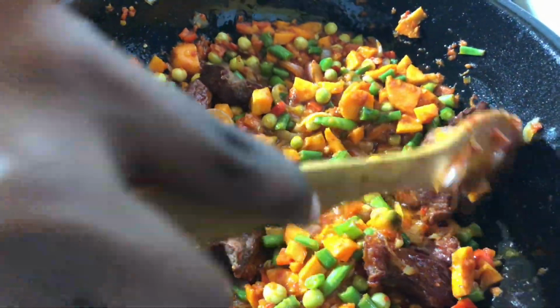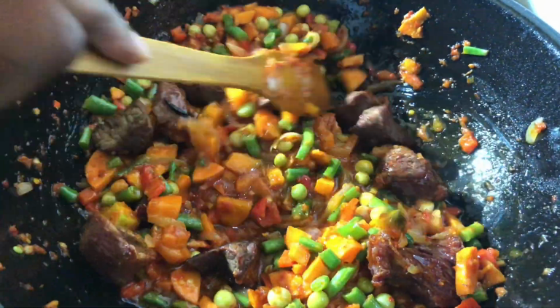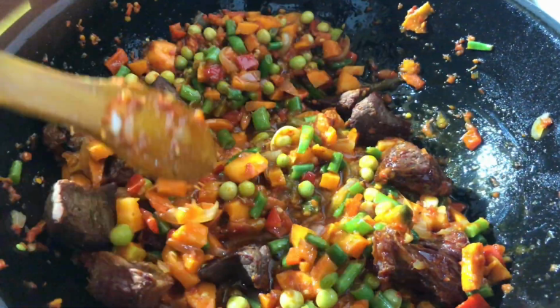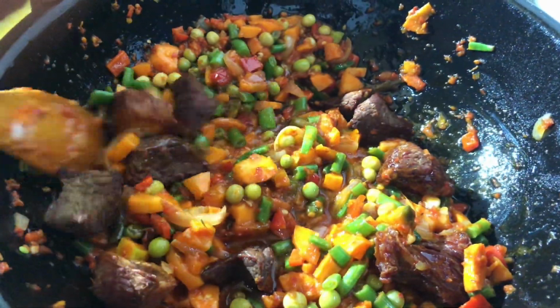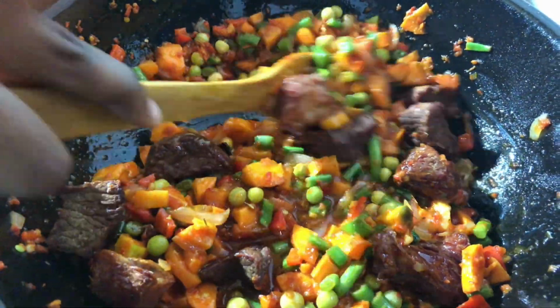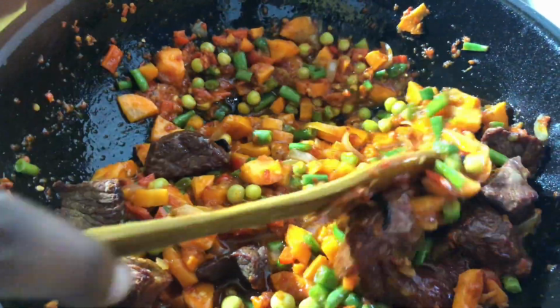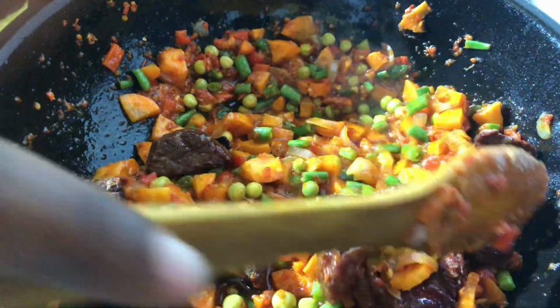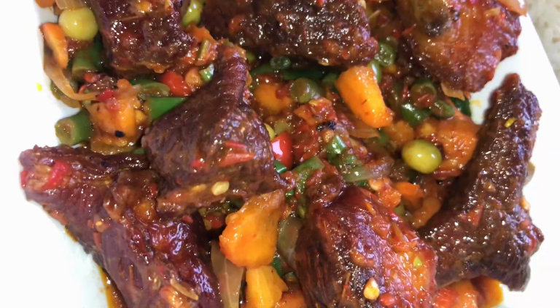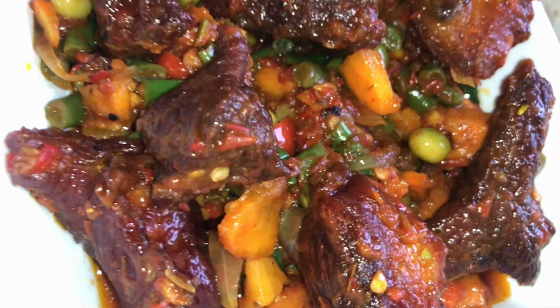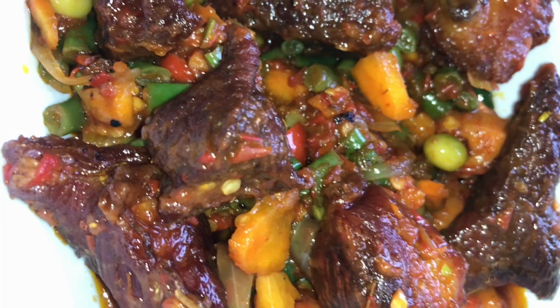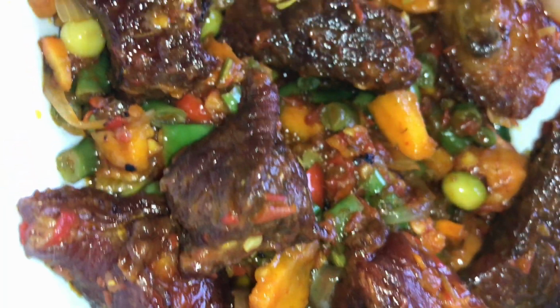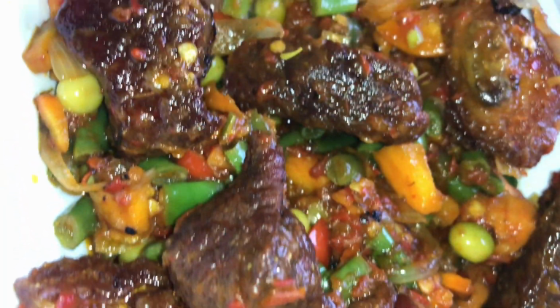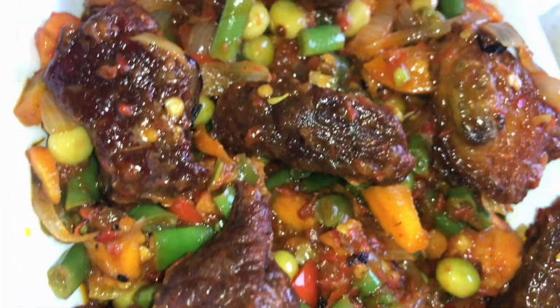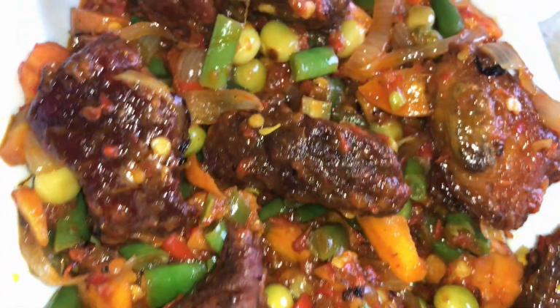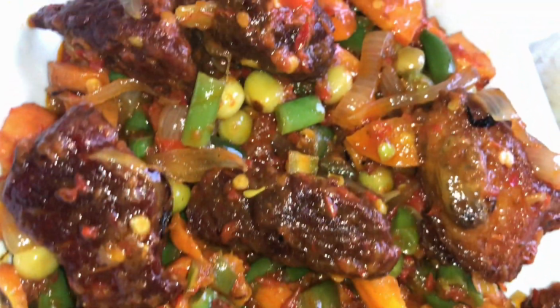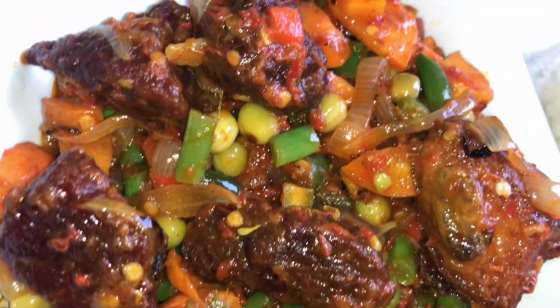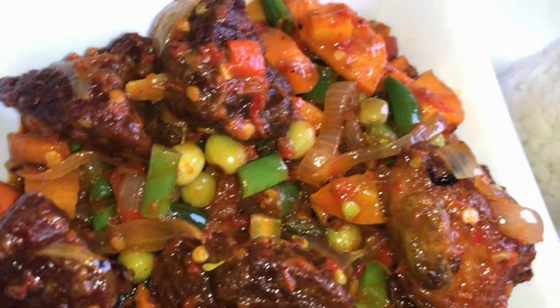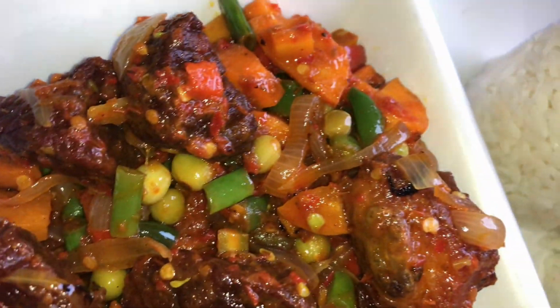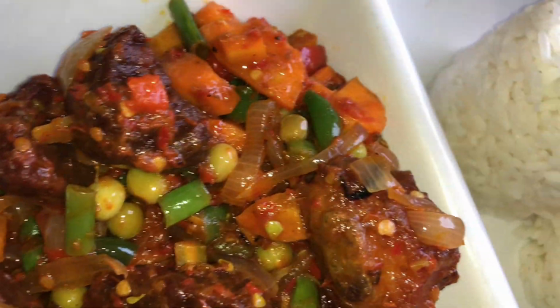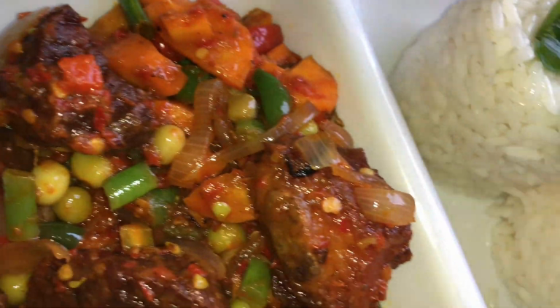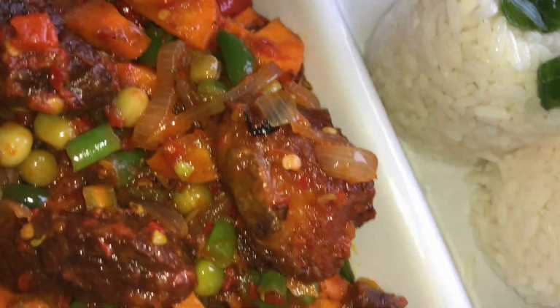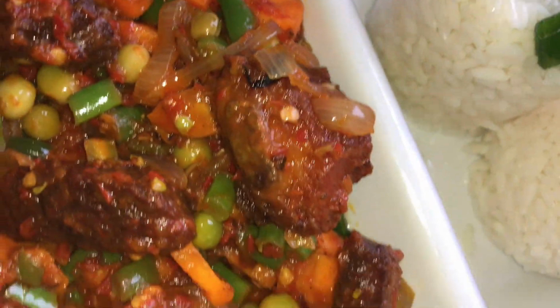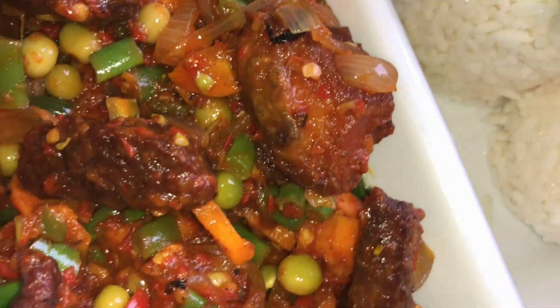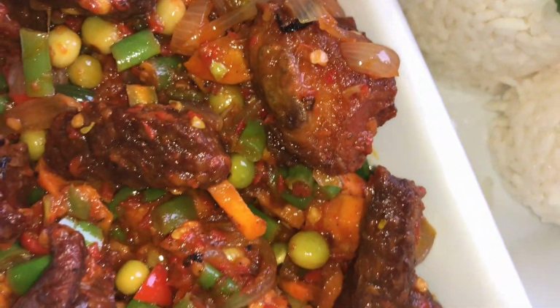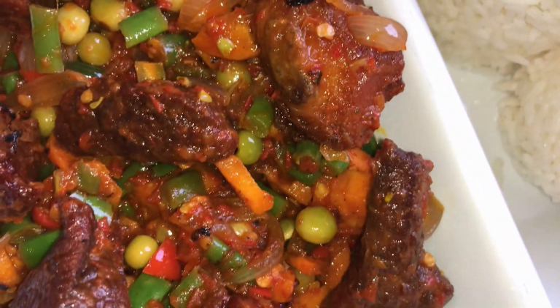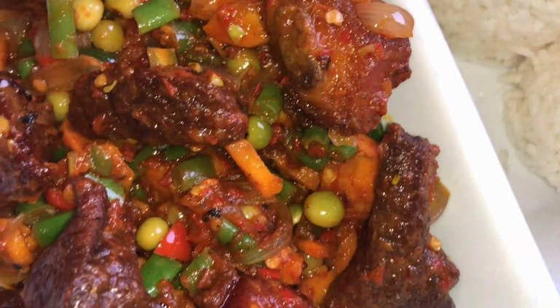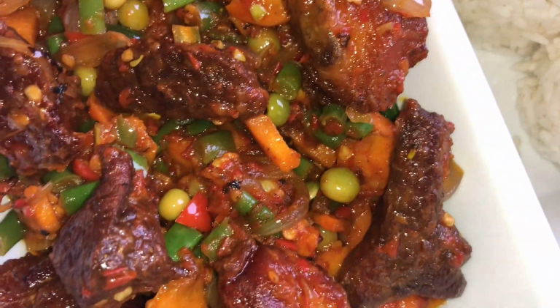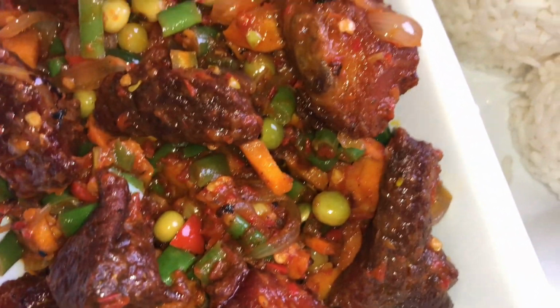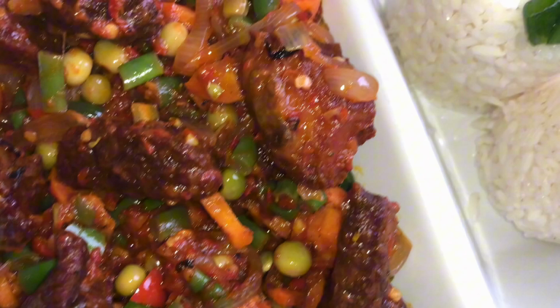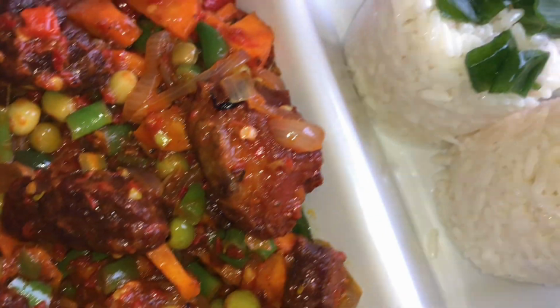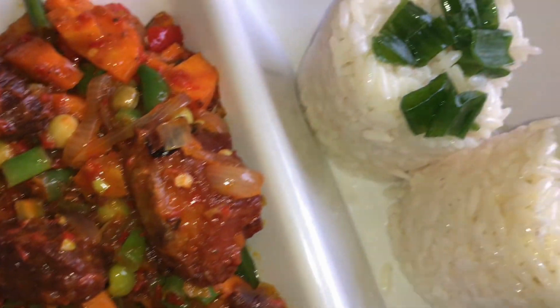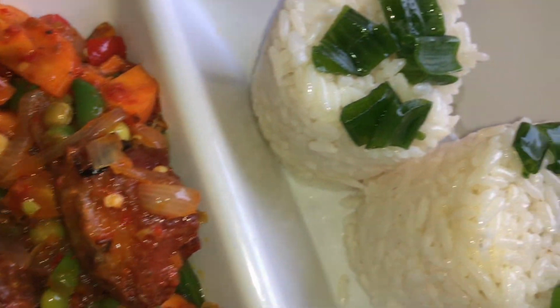This recipe is good — I'll let you guys try it and let me know in the comment section how it turned out. Thank you guys for watching. Please don't forget to like, share, and subscribe.